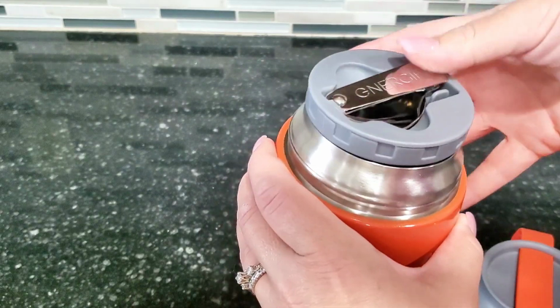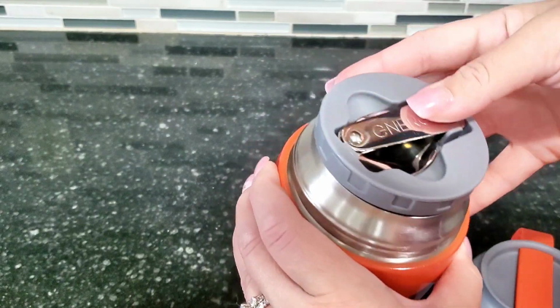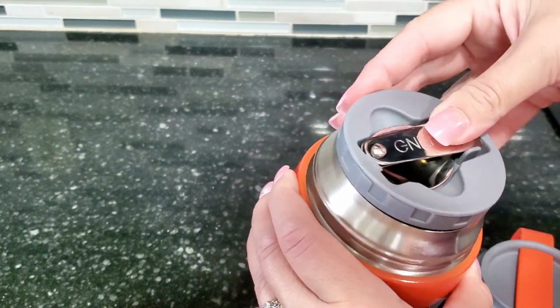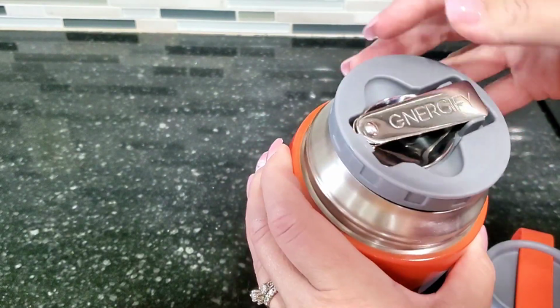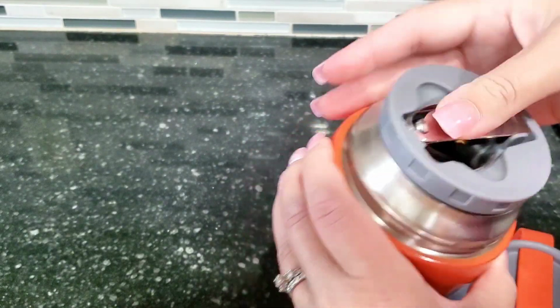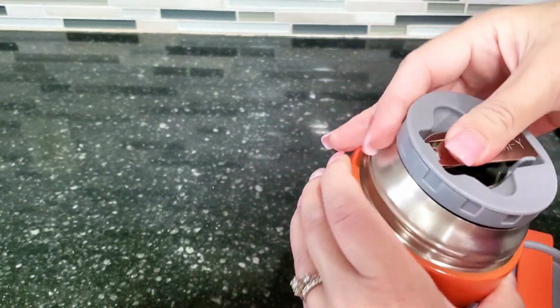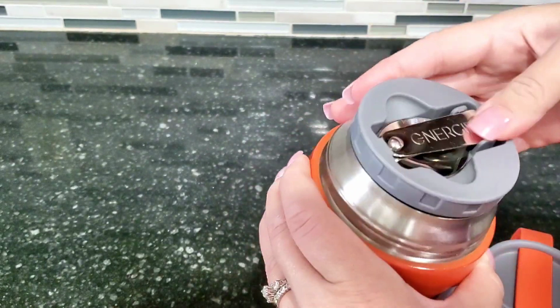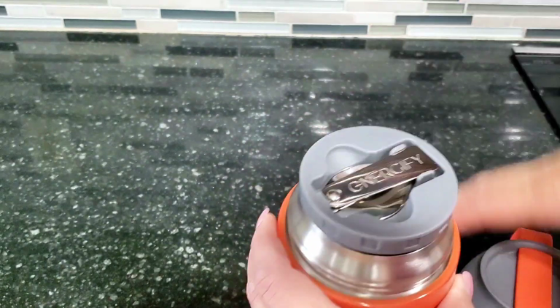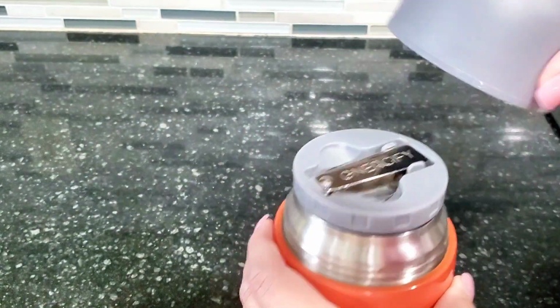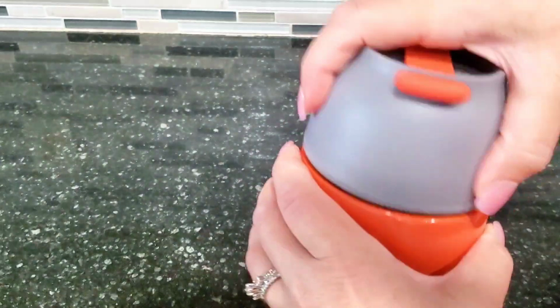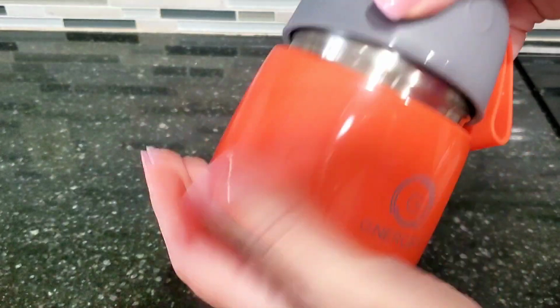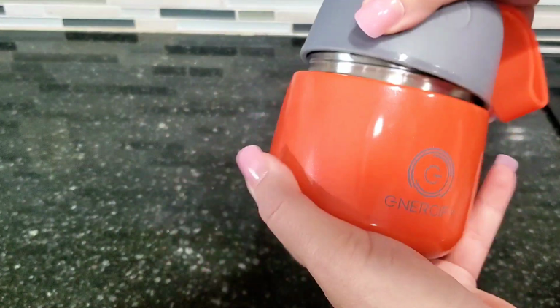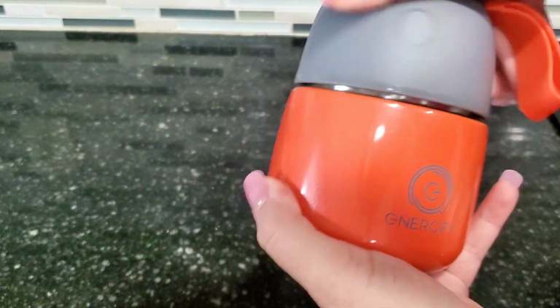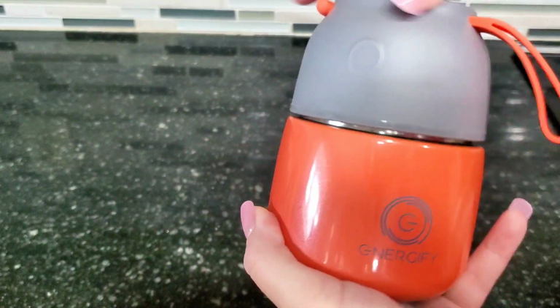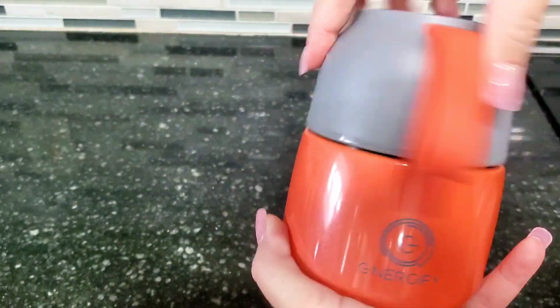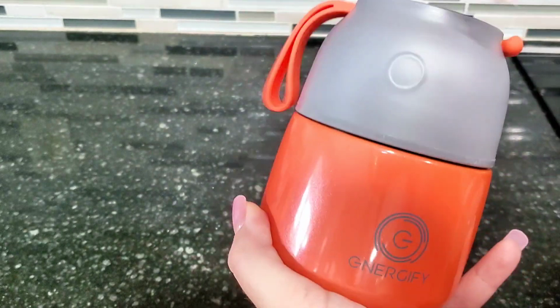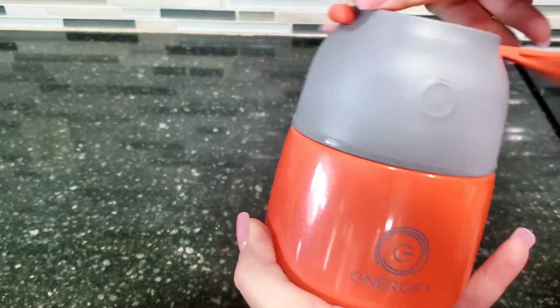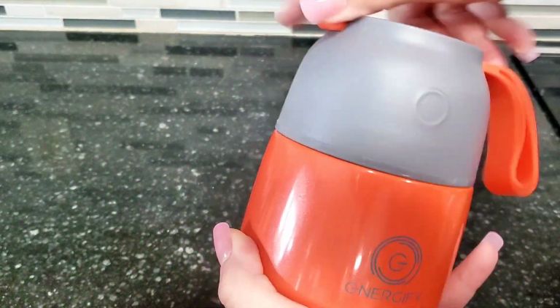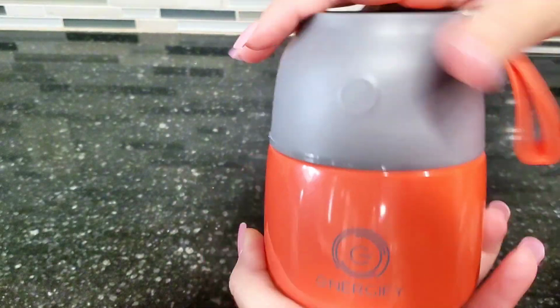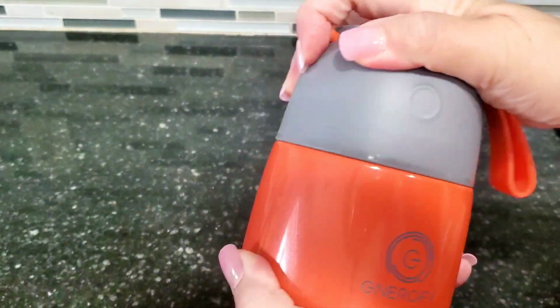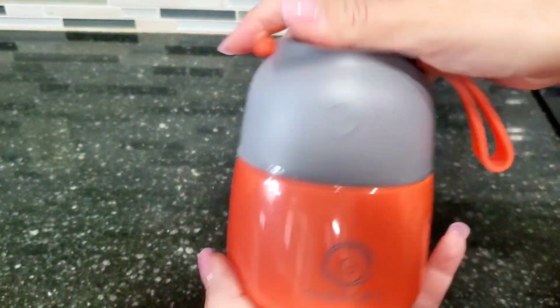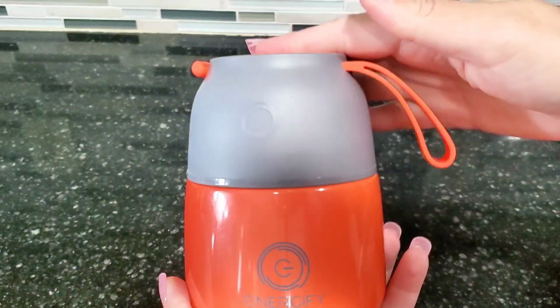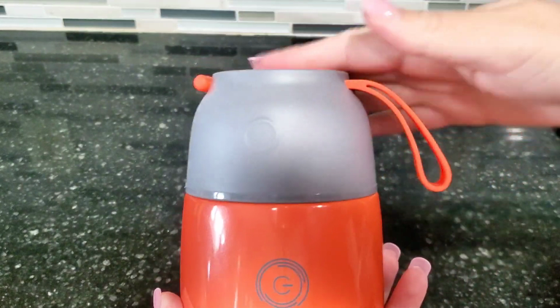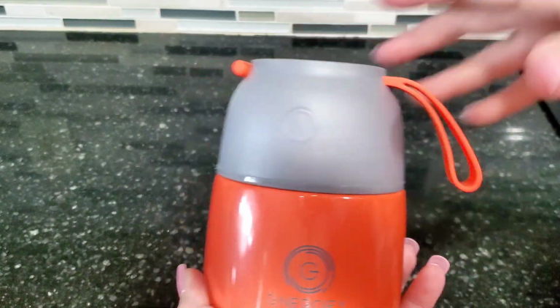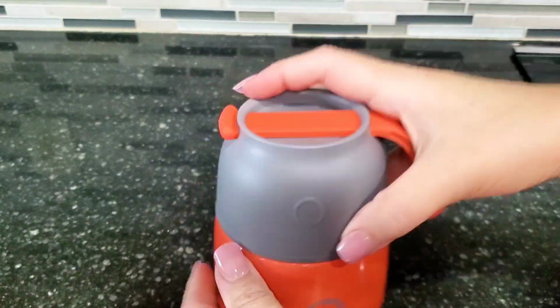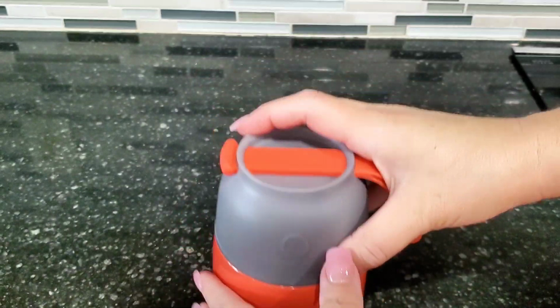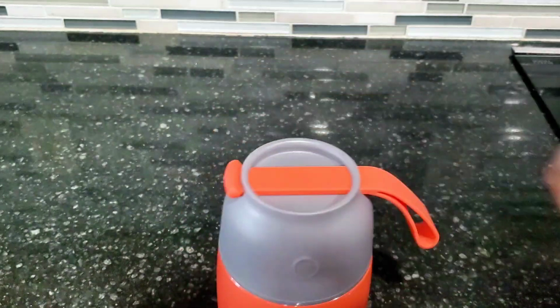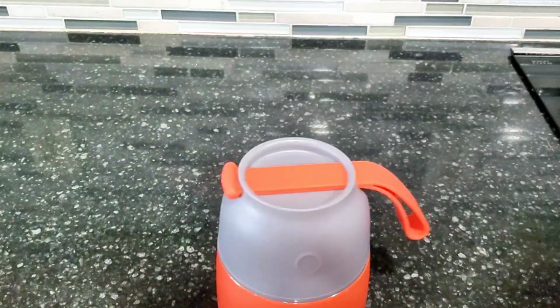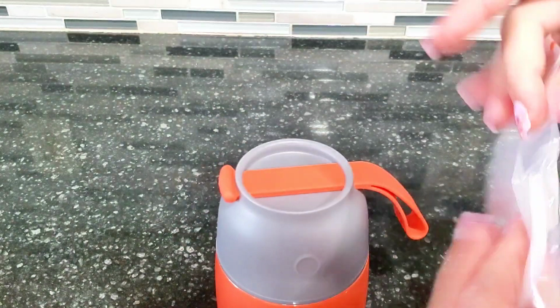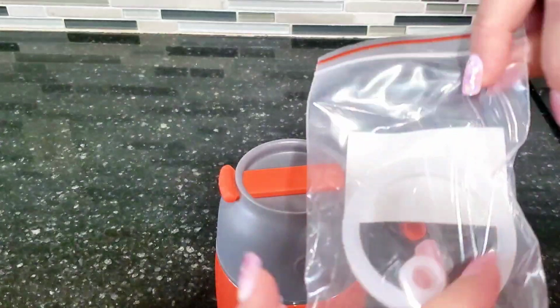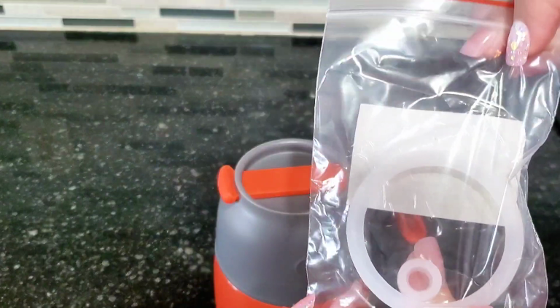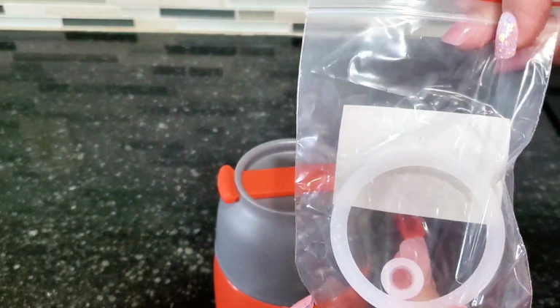We absolutely love this little food jar, and the lid can actually be used as a bowl, which is super nice. I use this food jar a lot with my kids' lunches. It can keep your food hot for 12 hours or cold for 24 hours.